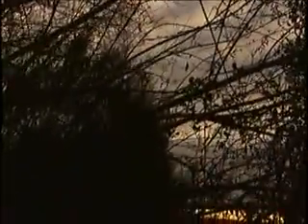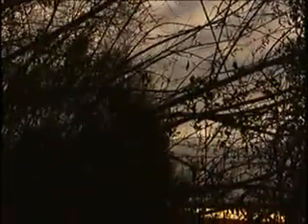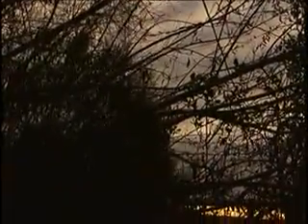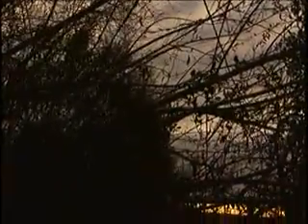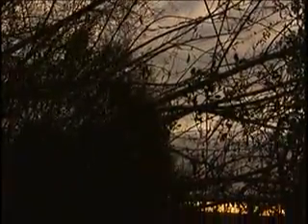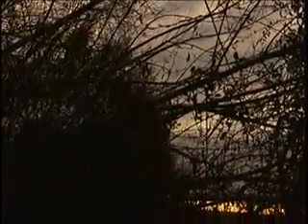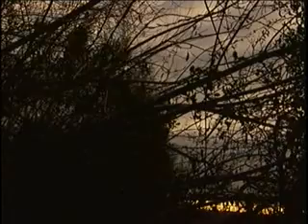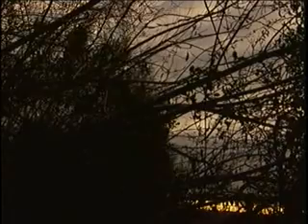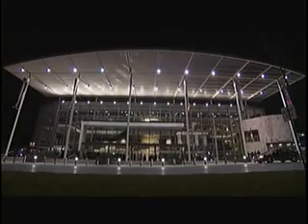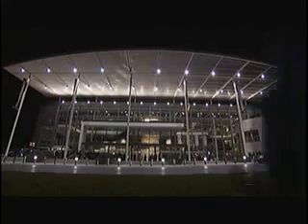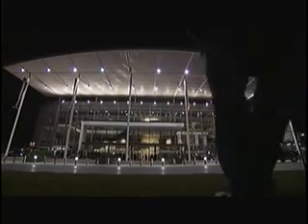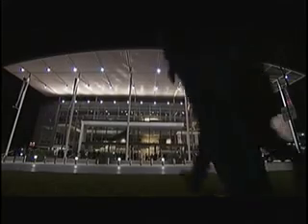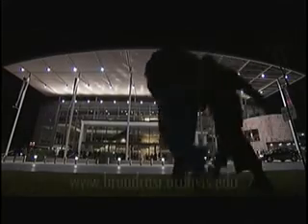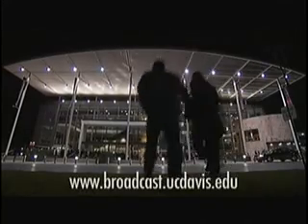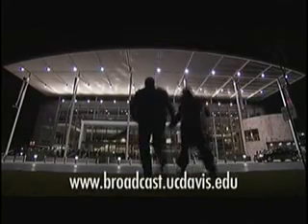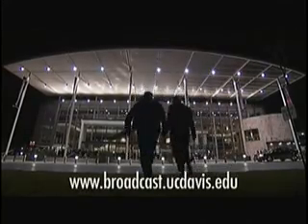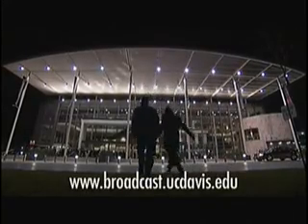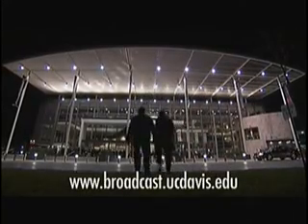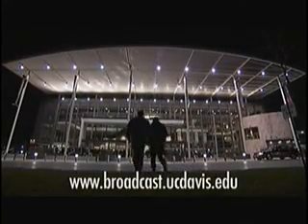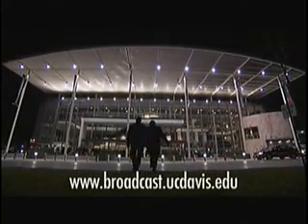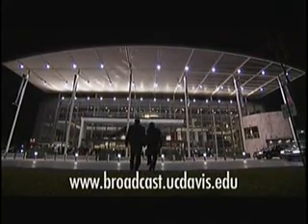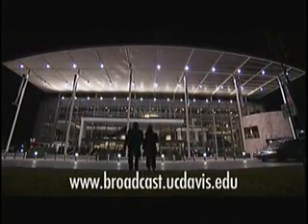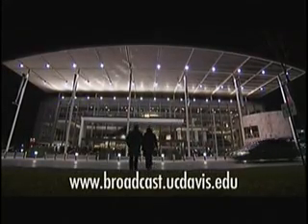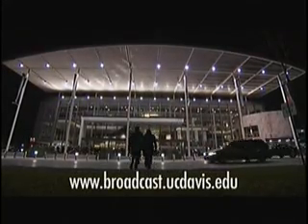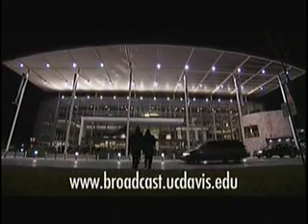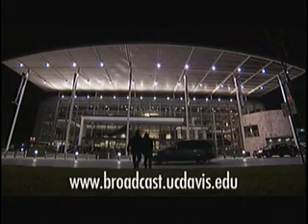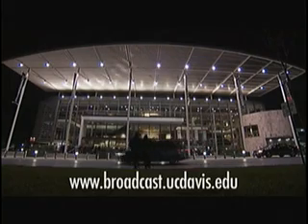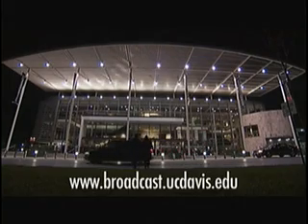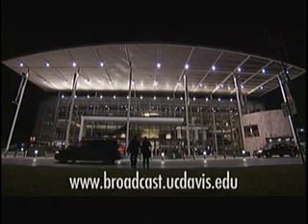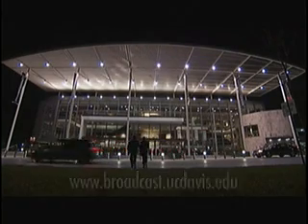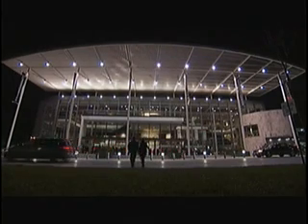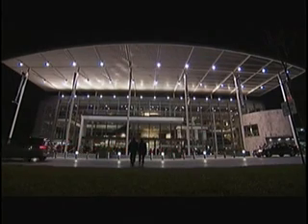Reporting from Fairfield, I'm Paul Fotenour. For more information, please log on to broadcast.ucdavis.edu.